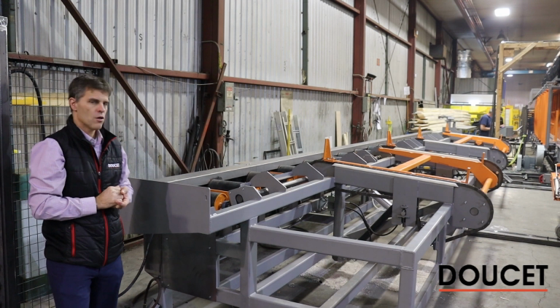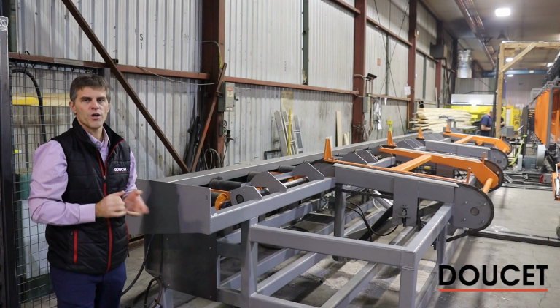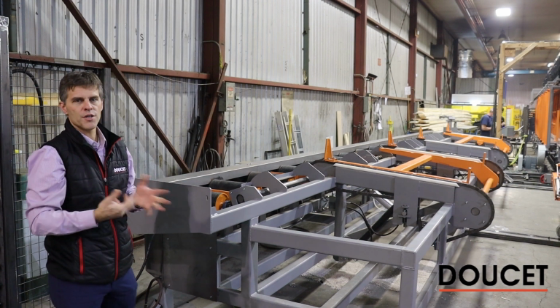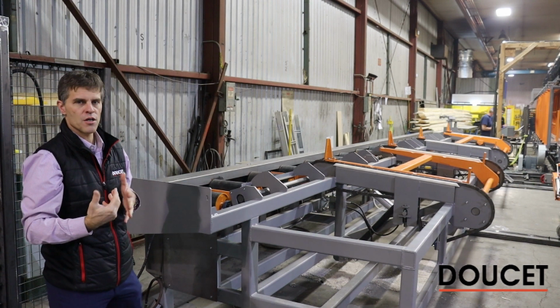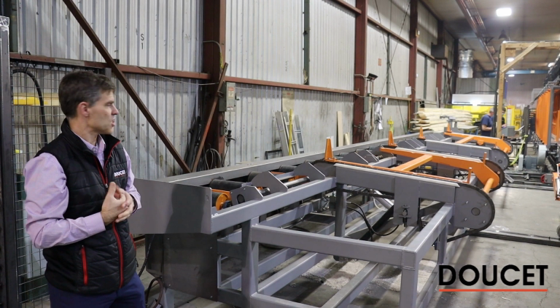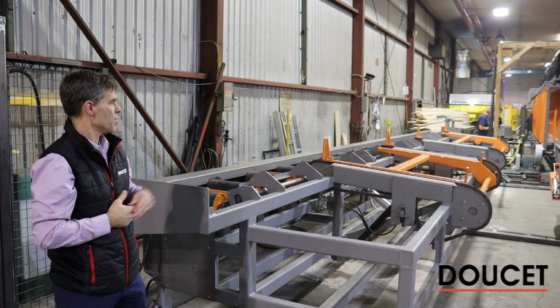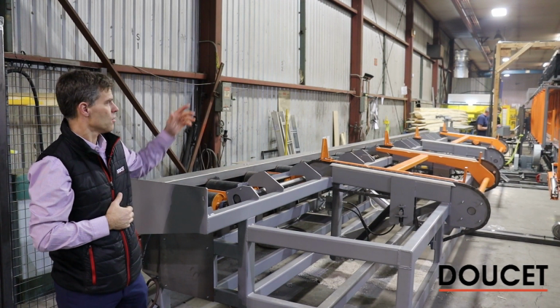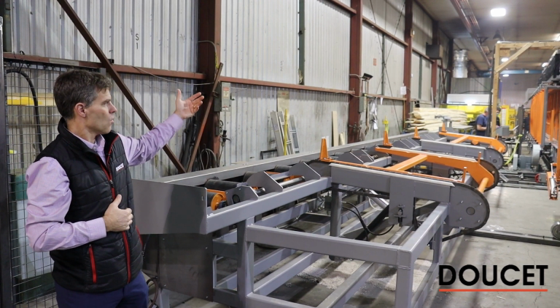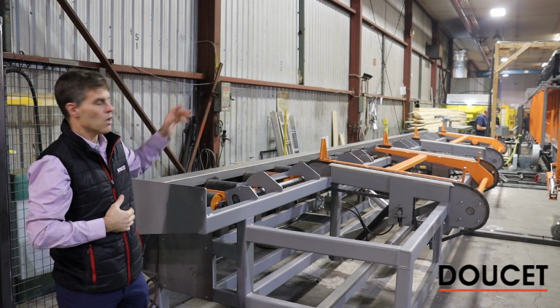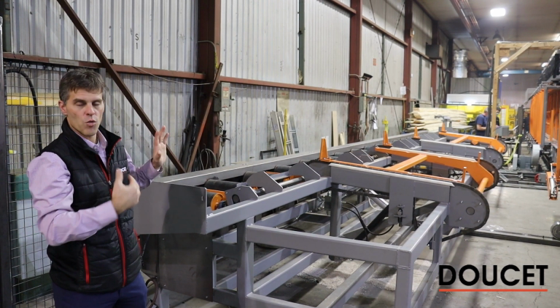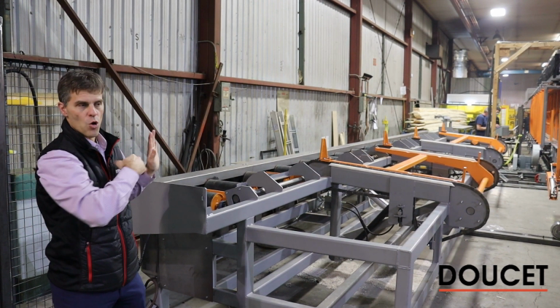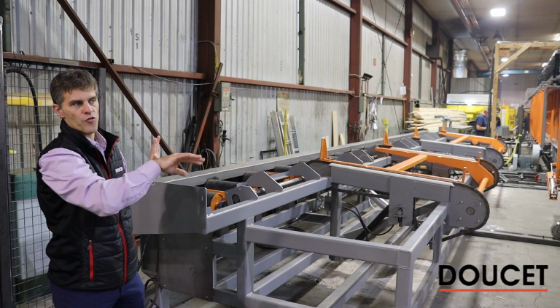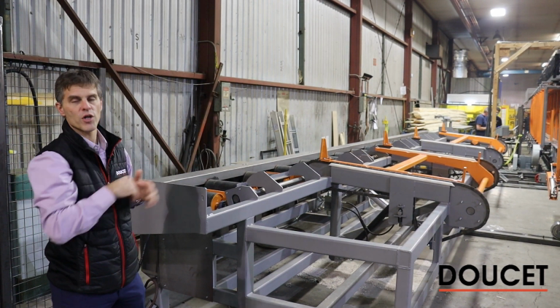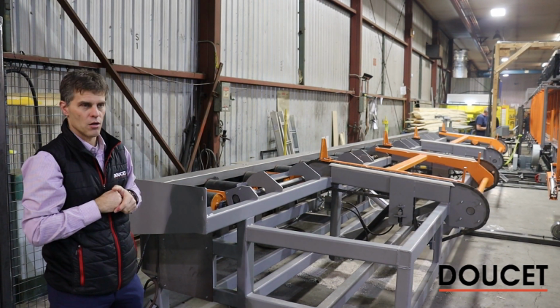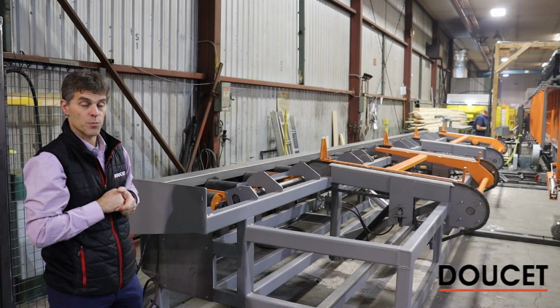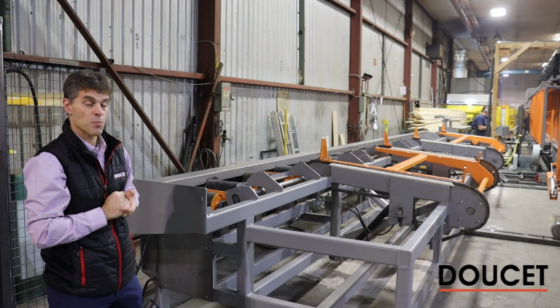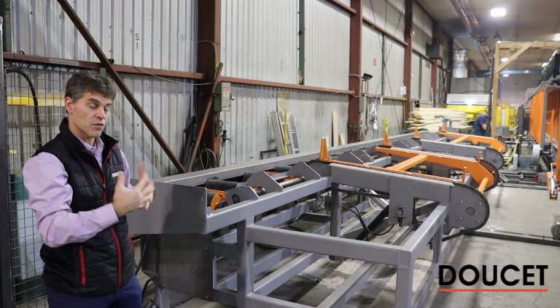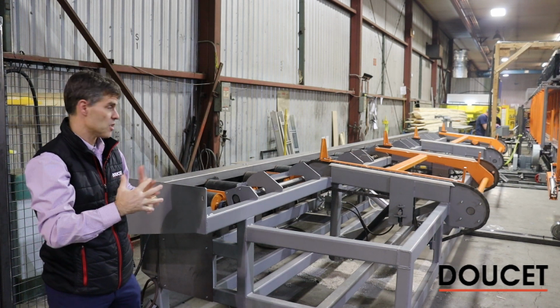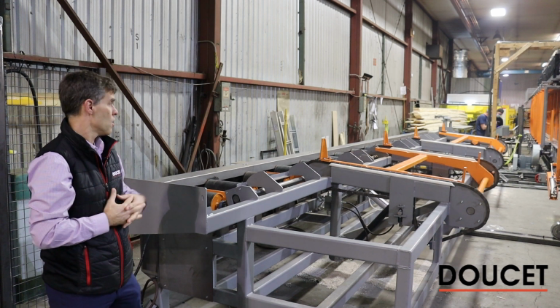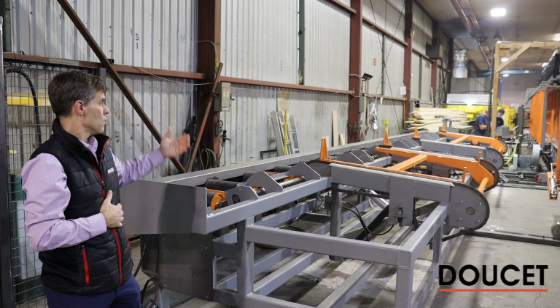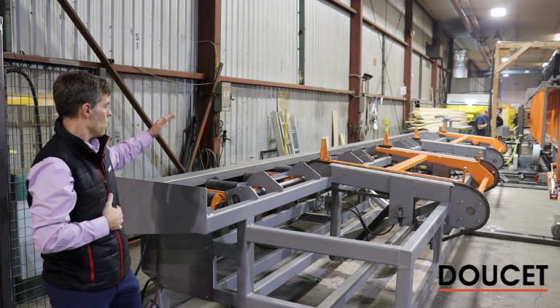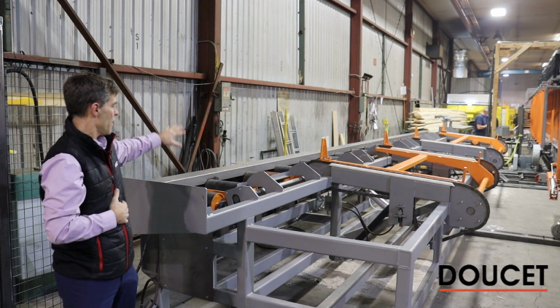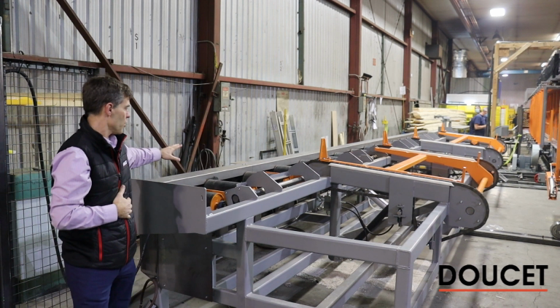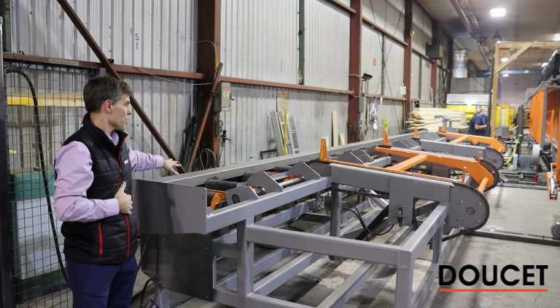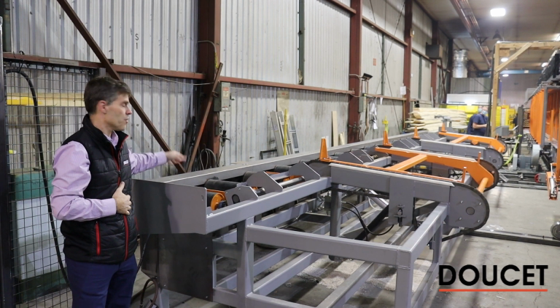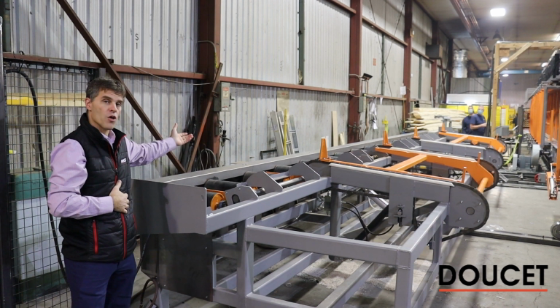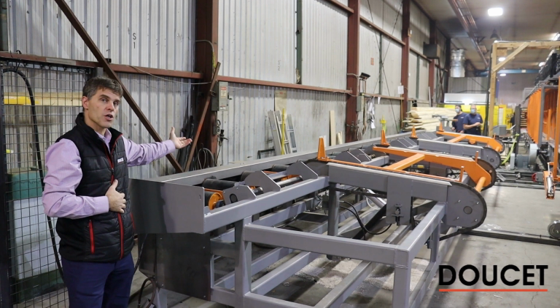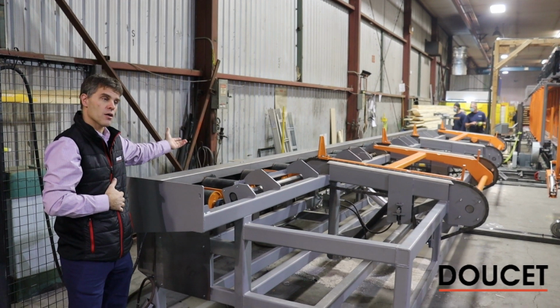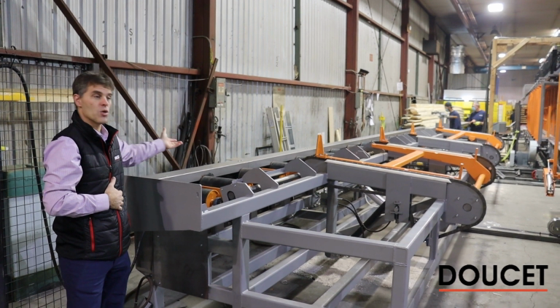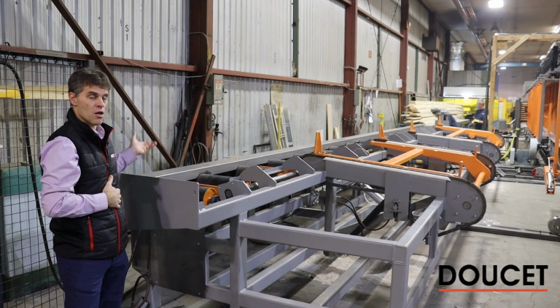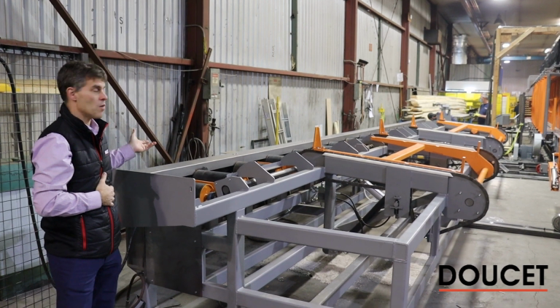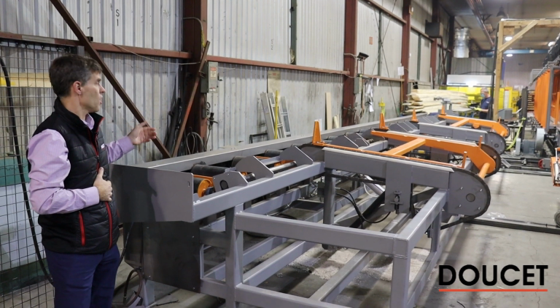We are at the end of the system here, where we're going to overview each part of the system. Here I have the roller conveyor on which the glue lamella is coming from.